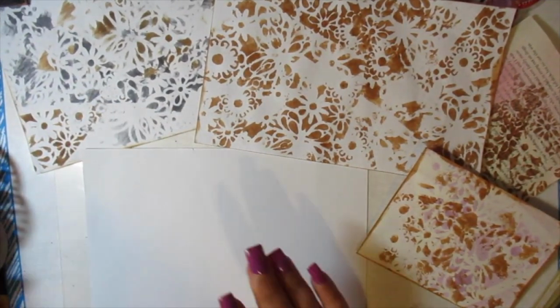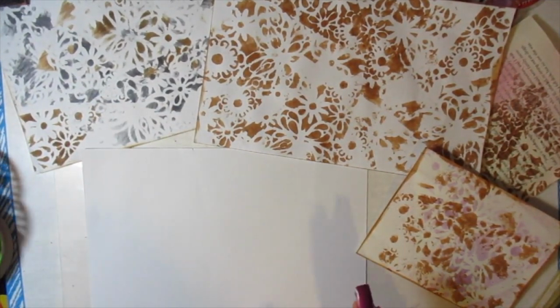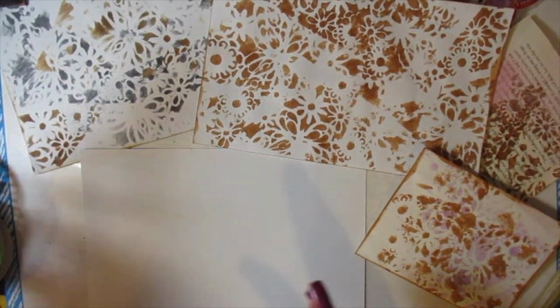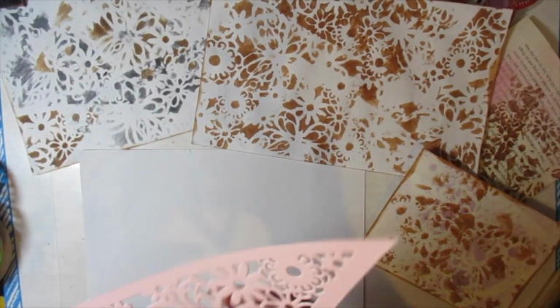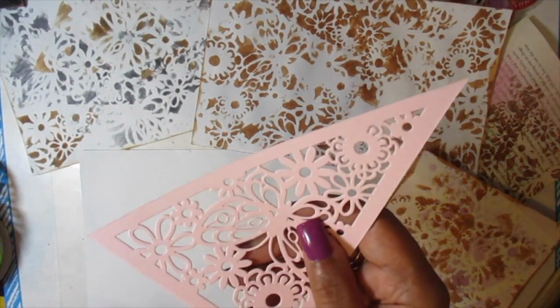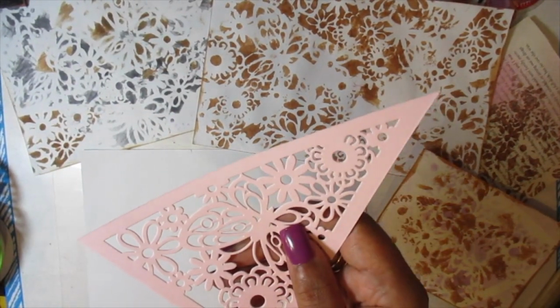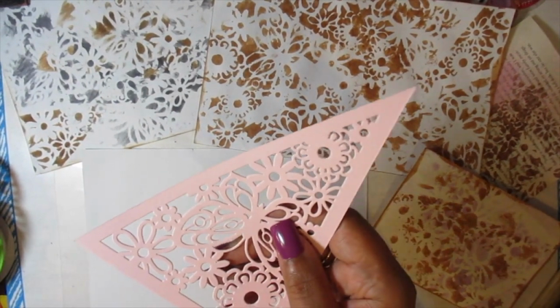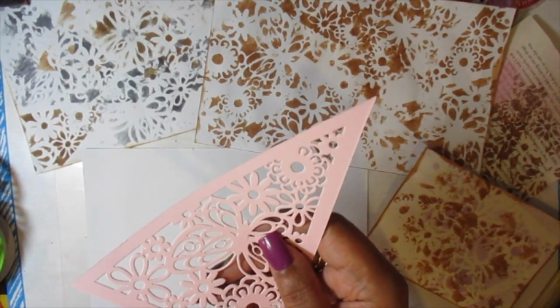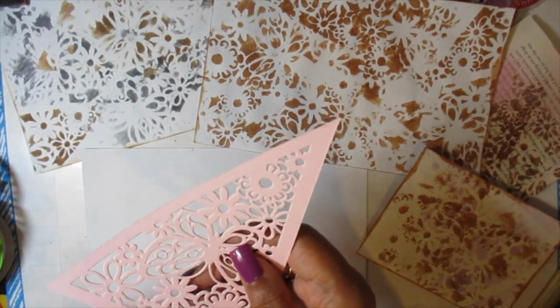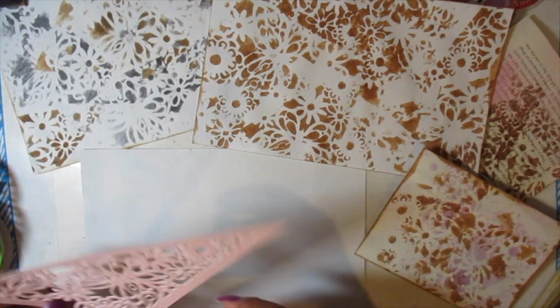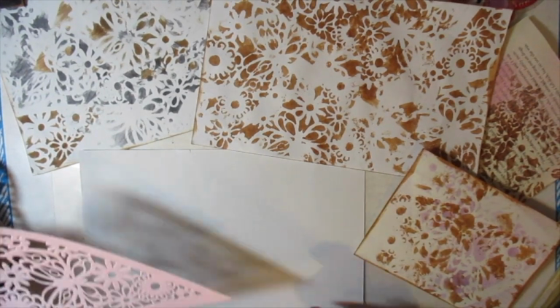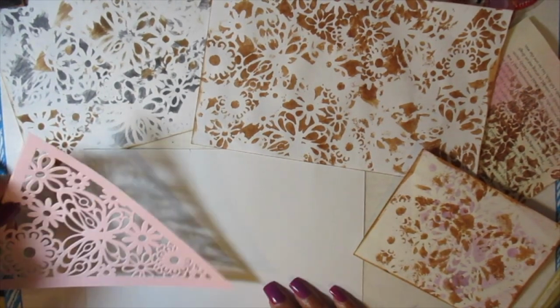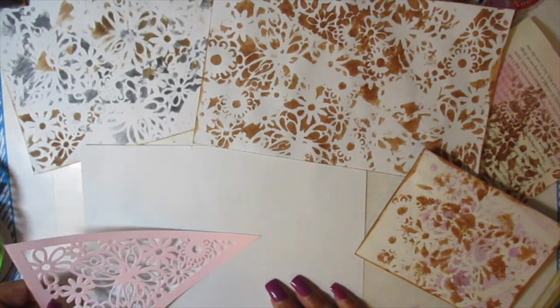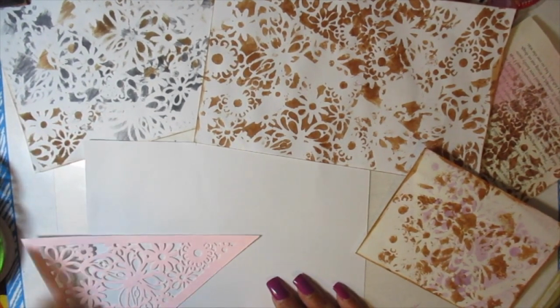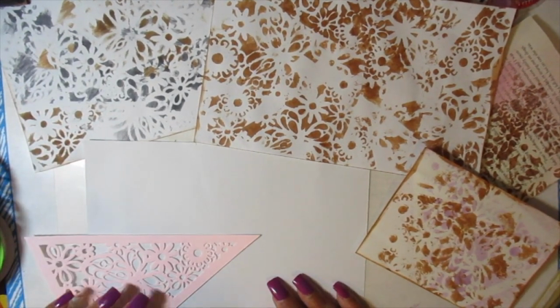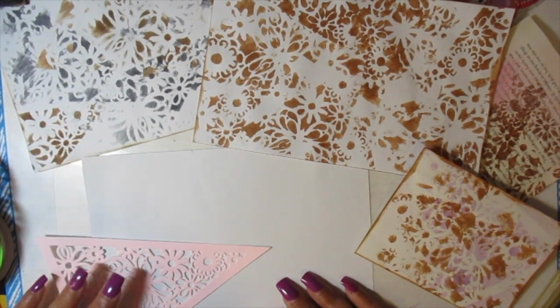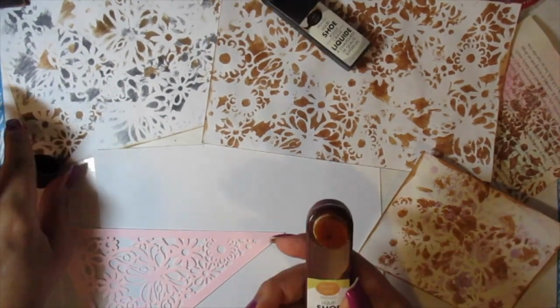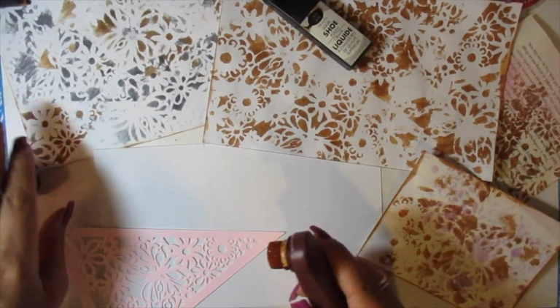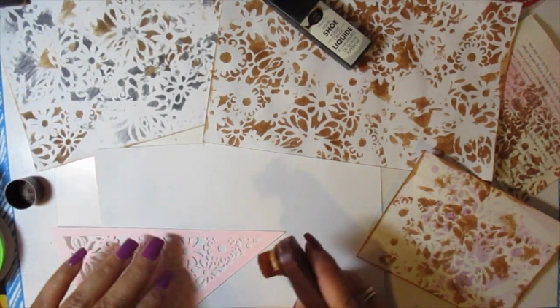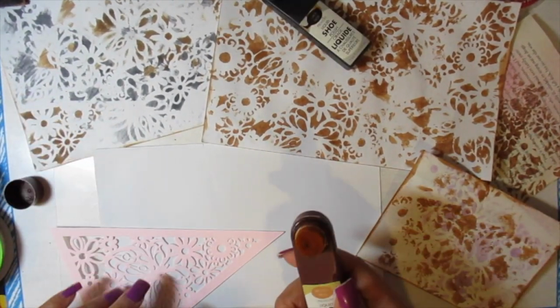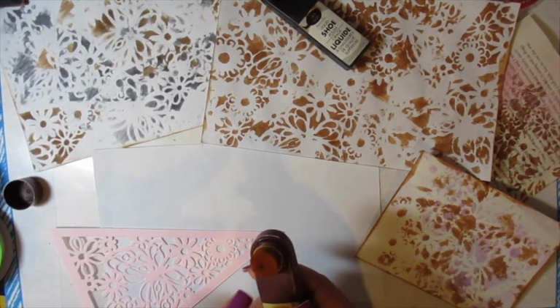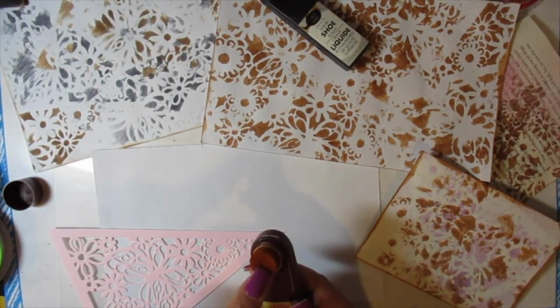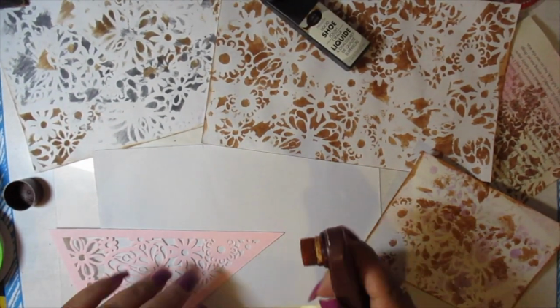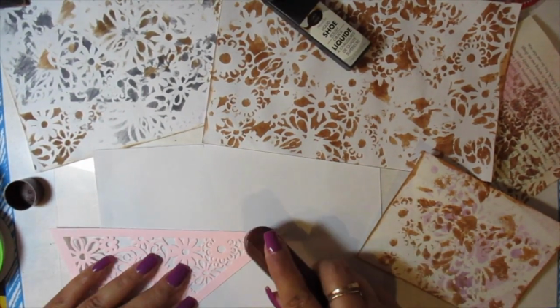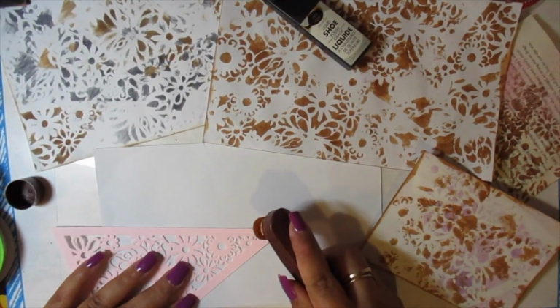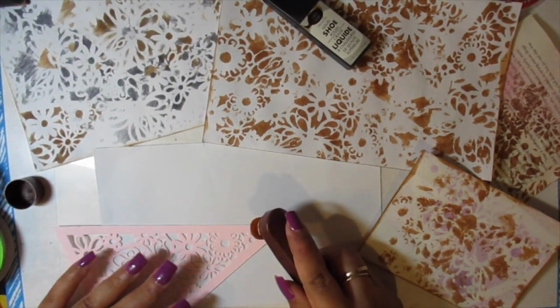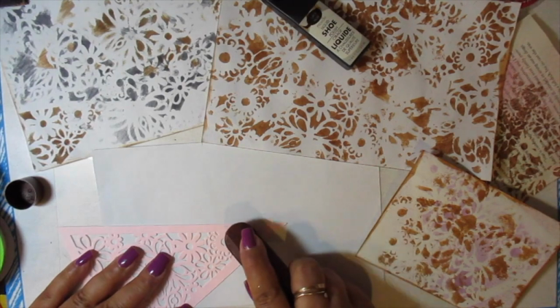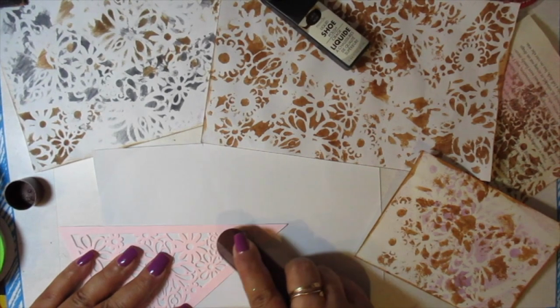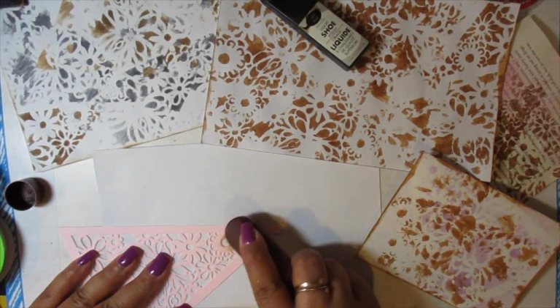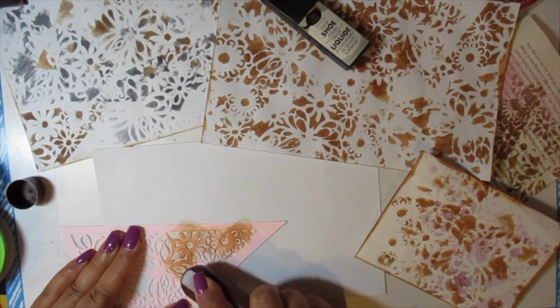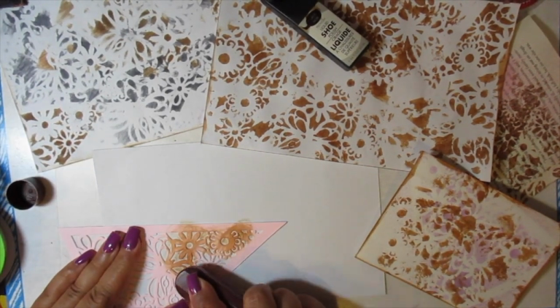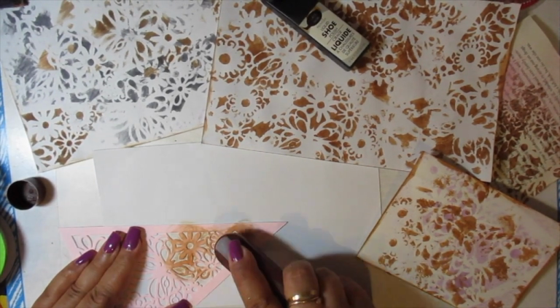I have my paper and I have the pendant from the Dollar Tree and I'm going to use it as a stencil. So we're just going to go ahead and get in there.